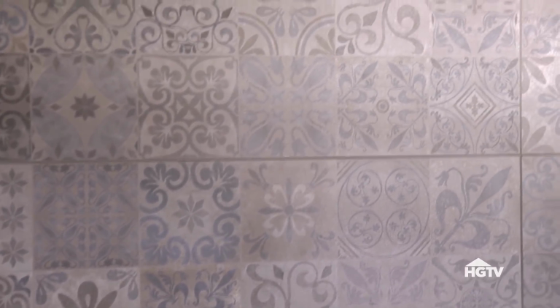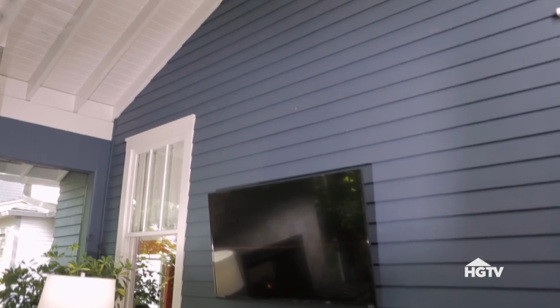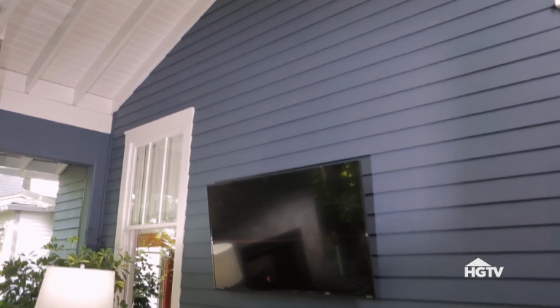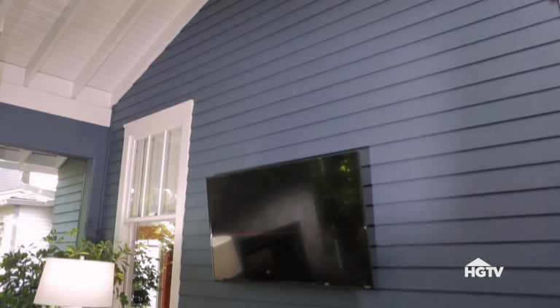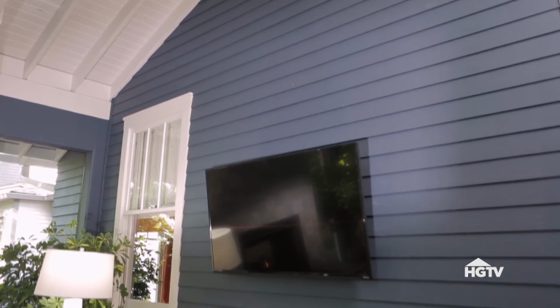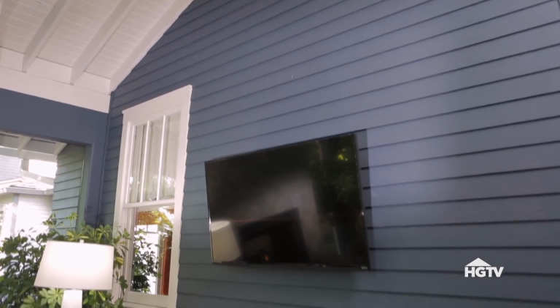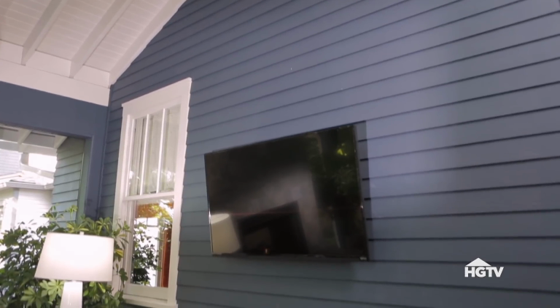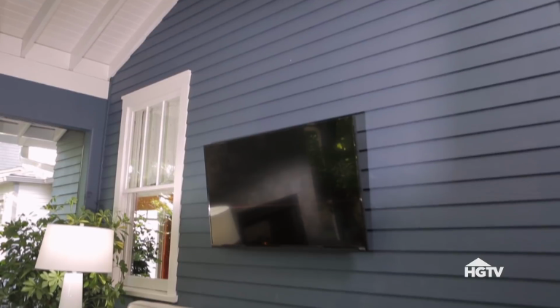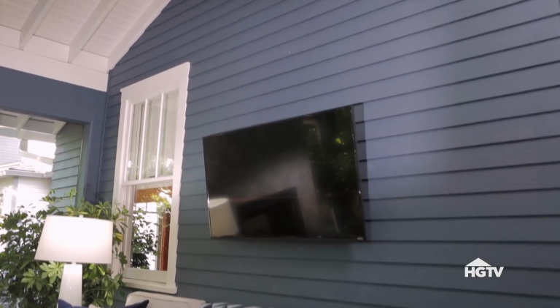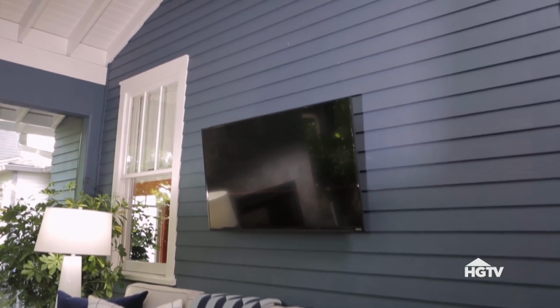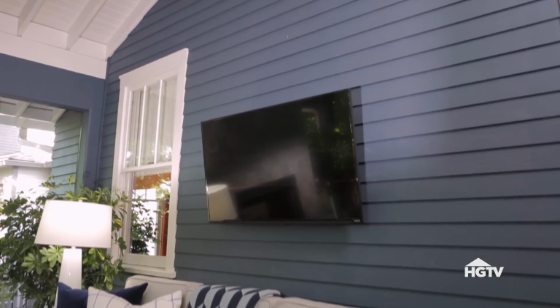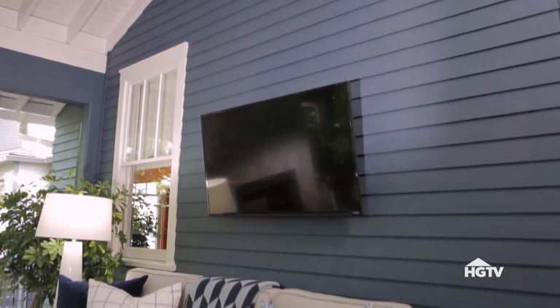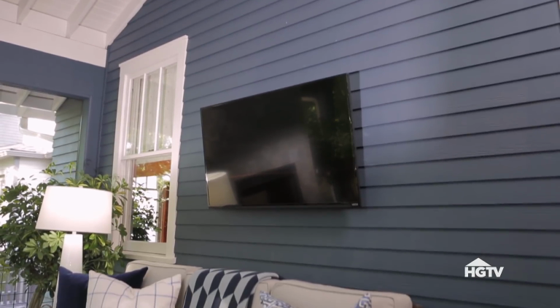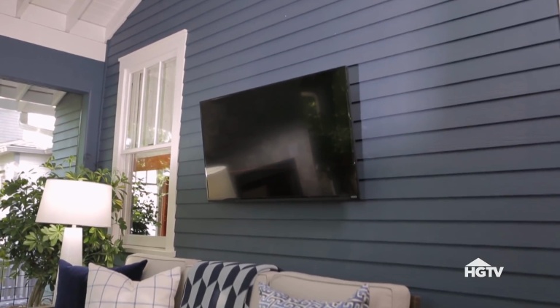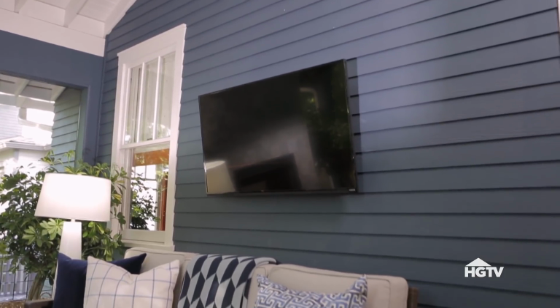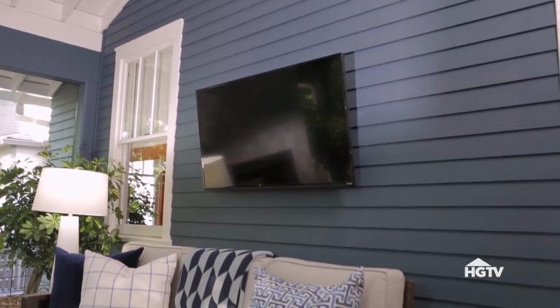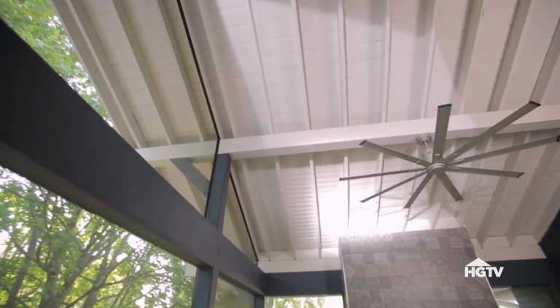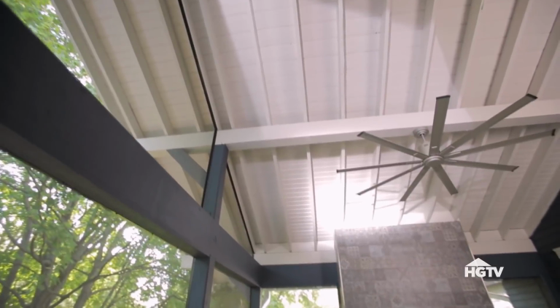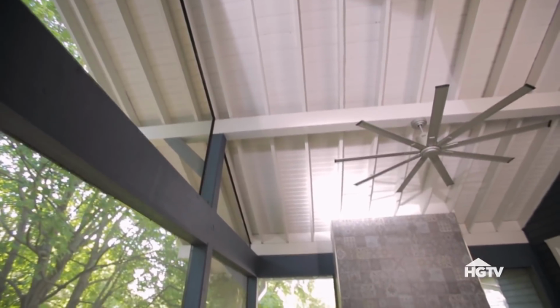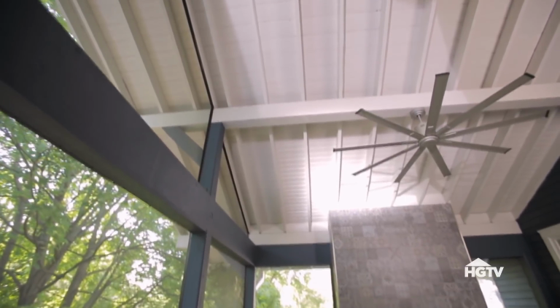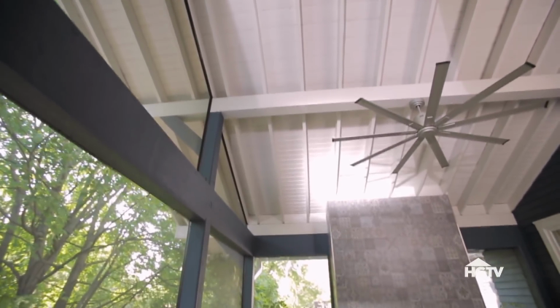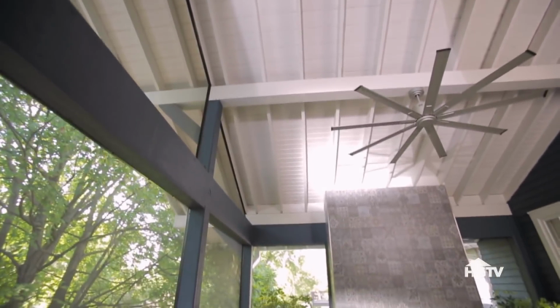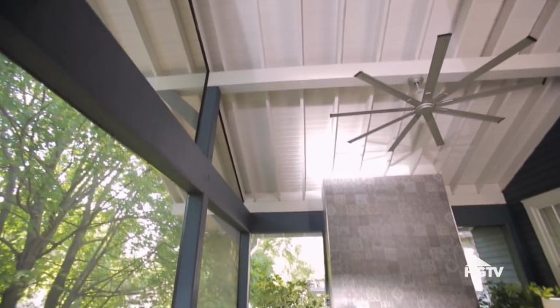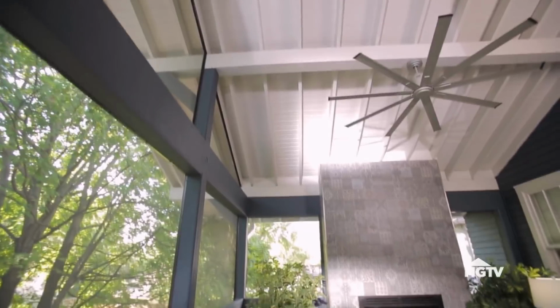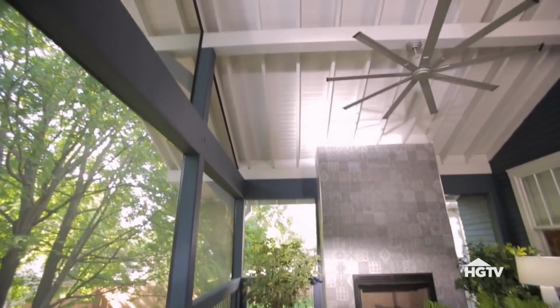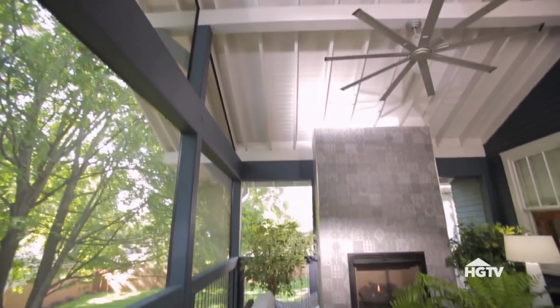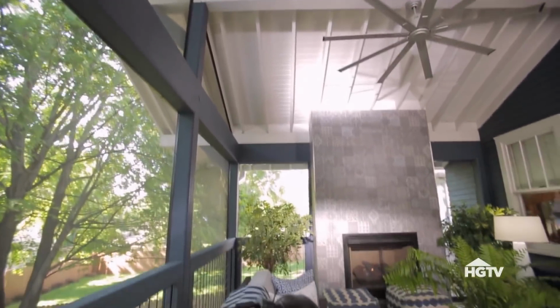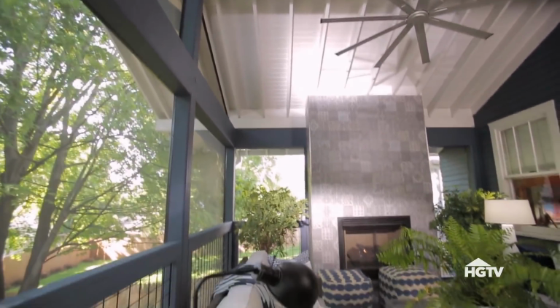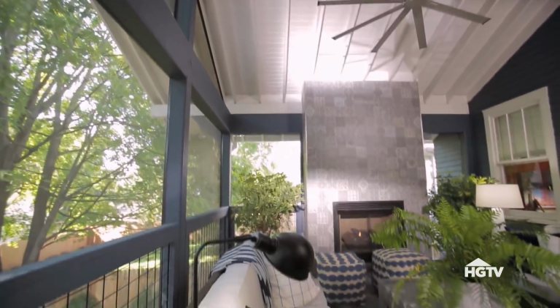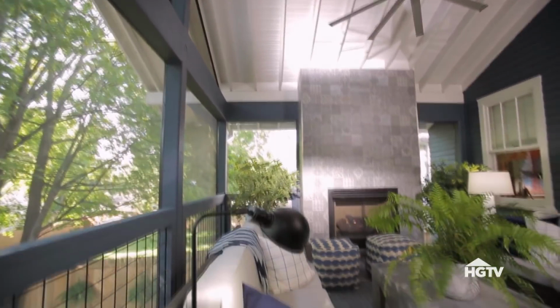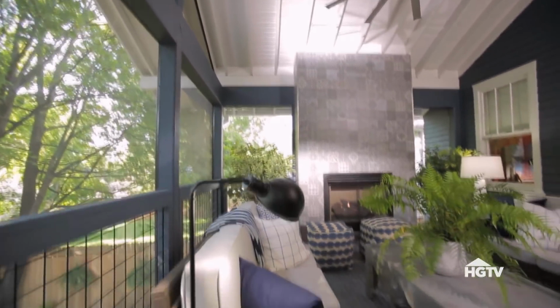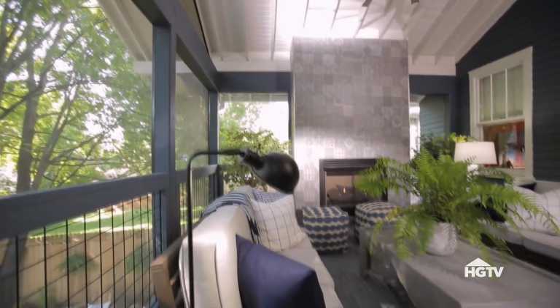A flat panel TV is mounted on the wall out here, making this more of an outdoor family room. There's also a gigantic modern ceiling fan overhead, which will definitely keep you cool in the warmer months.